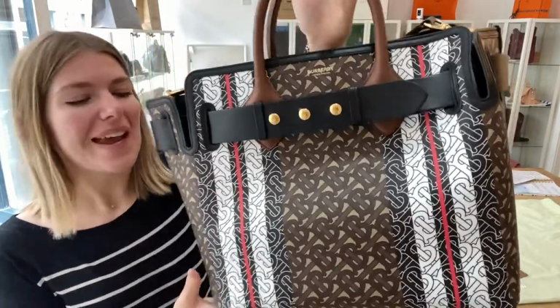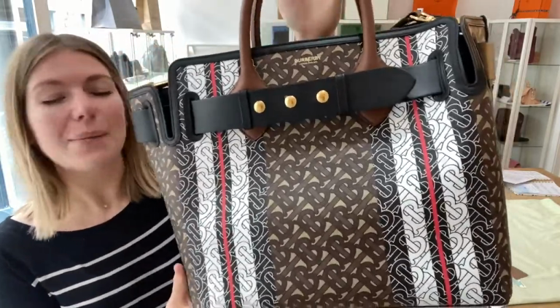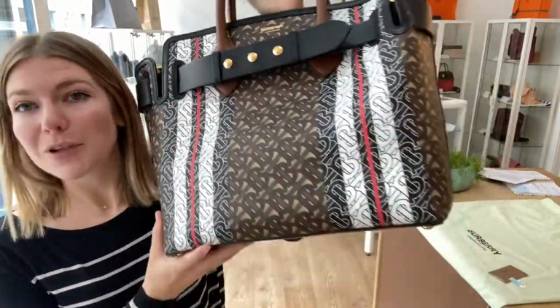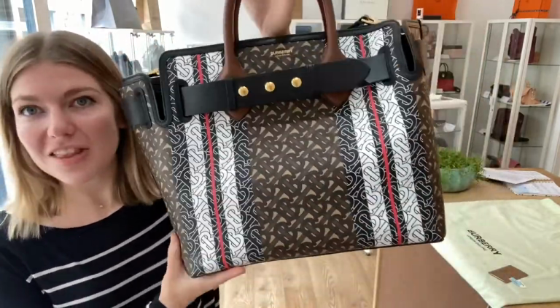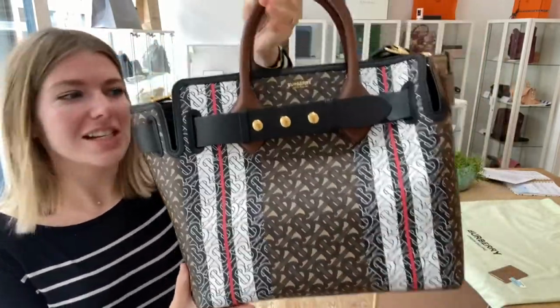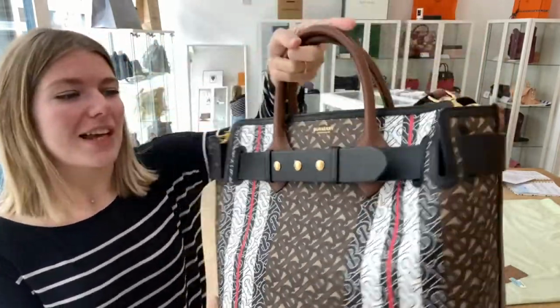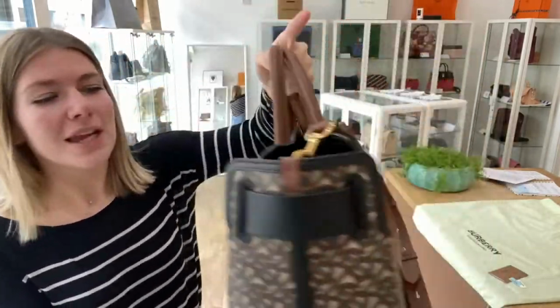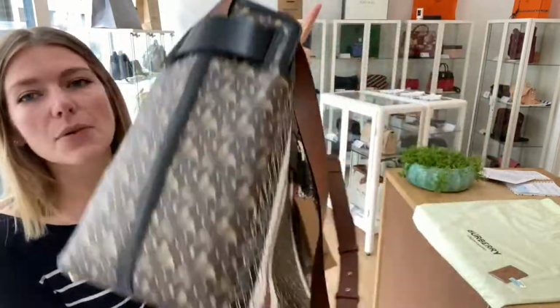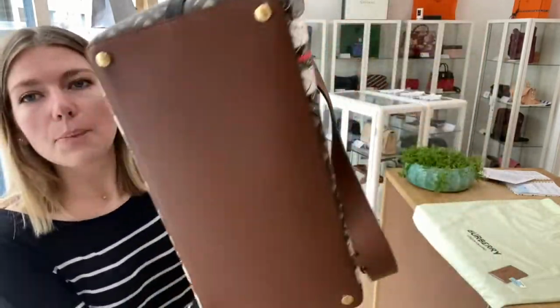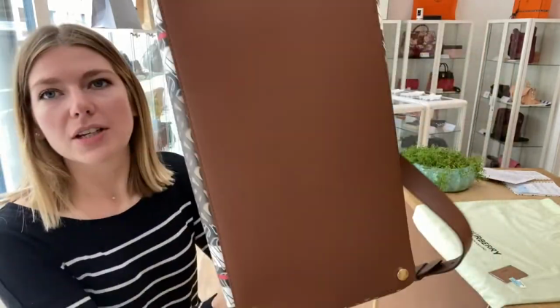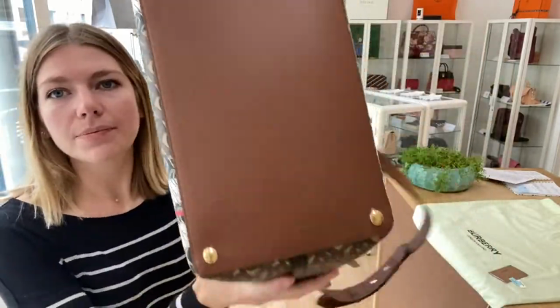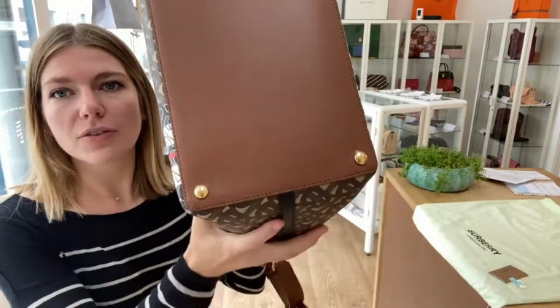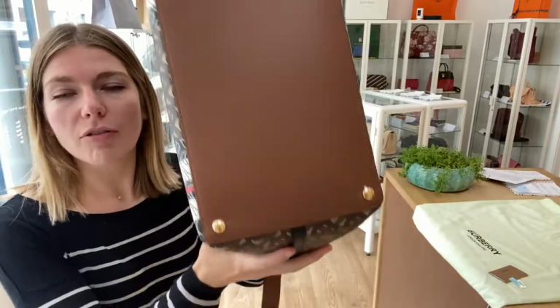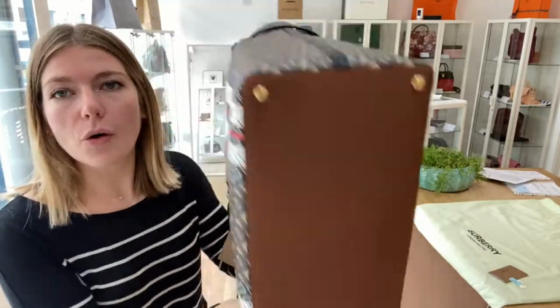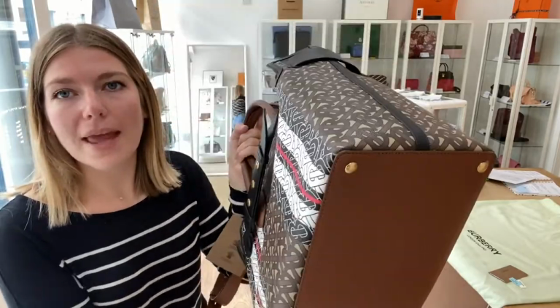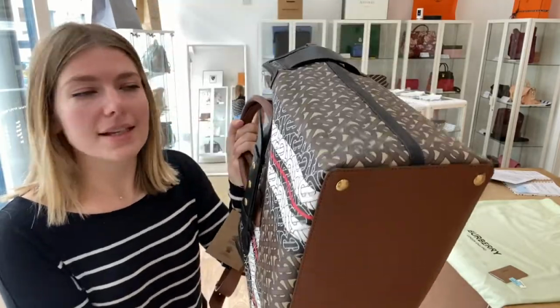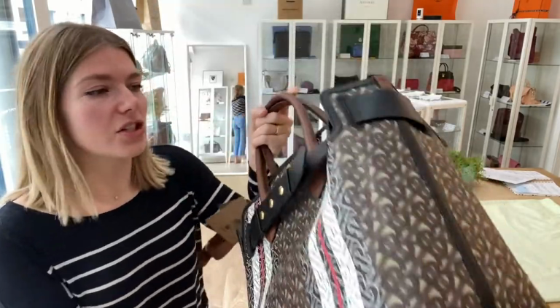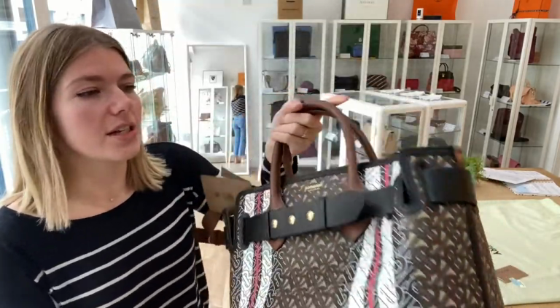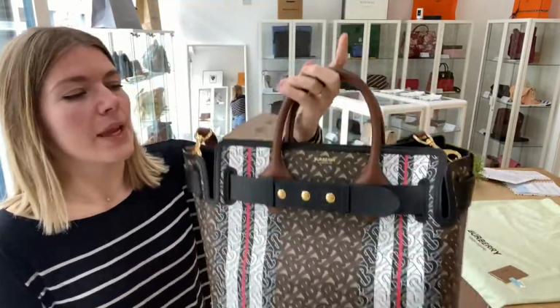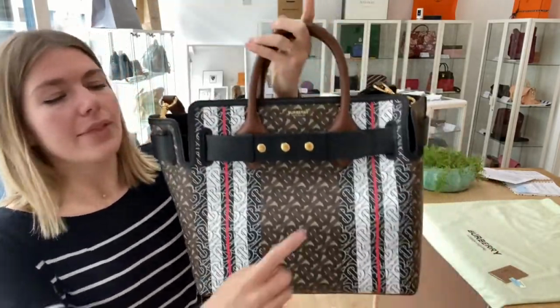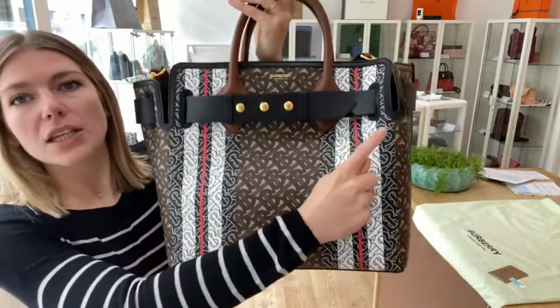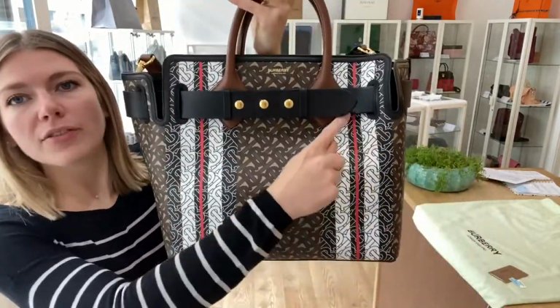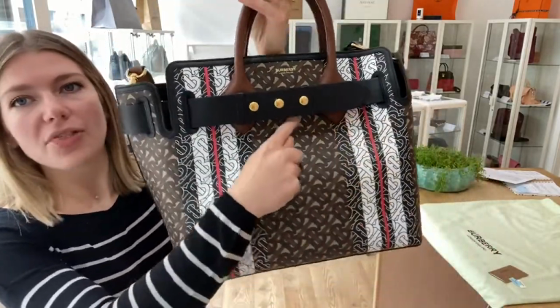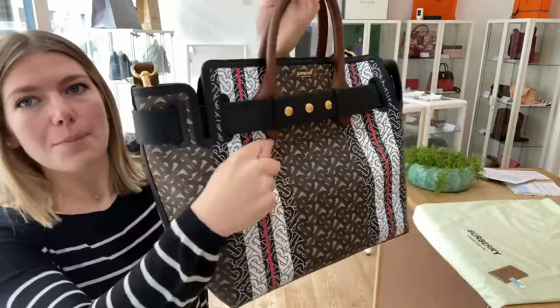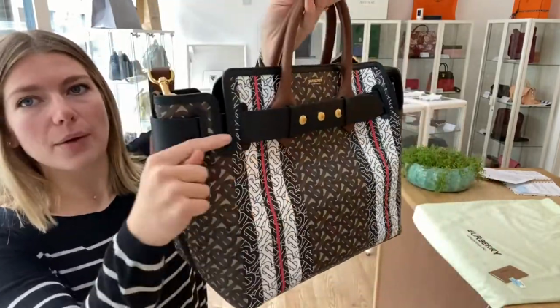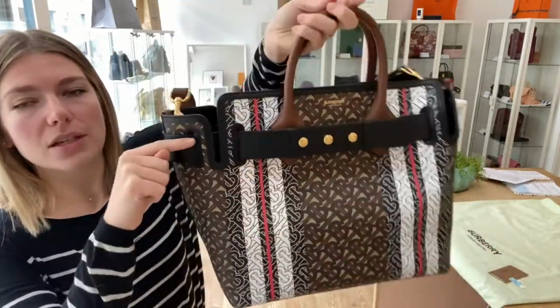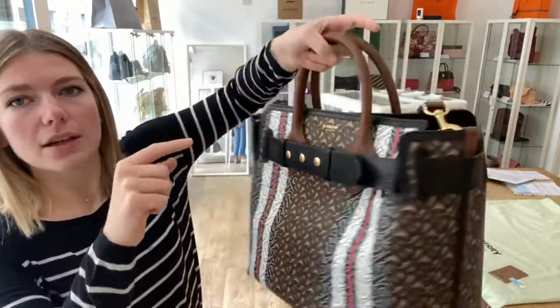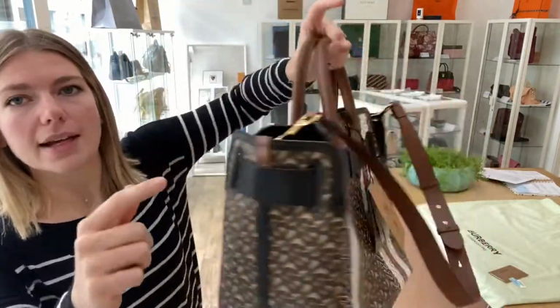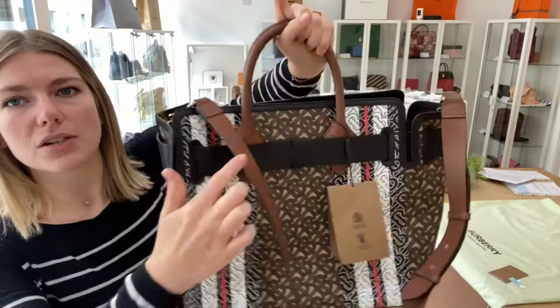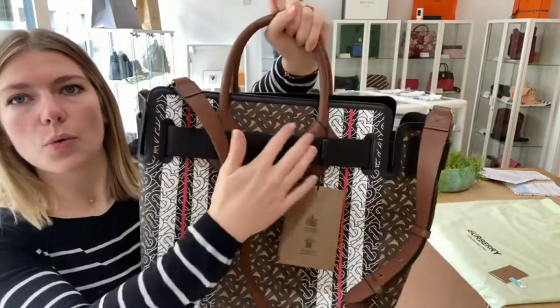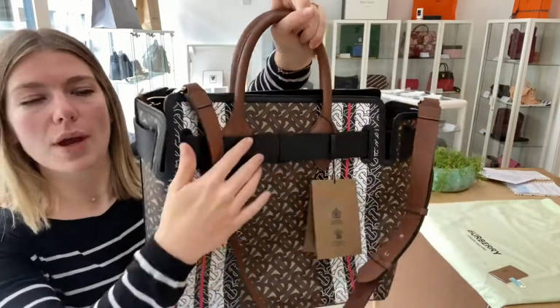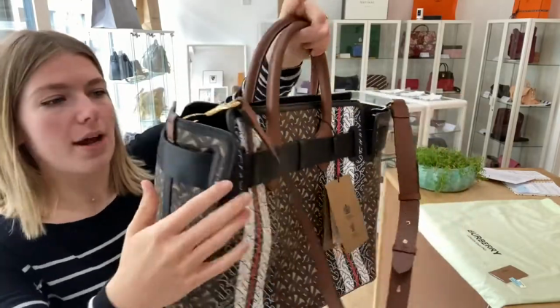I will show you the features of it. So on the bottom you've got four base studs and then you have got the belt accessory all the way around.